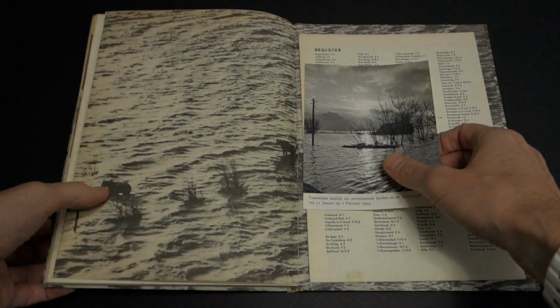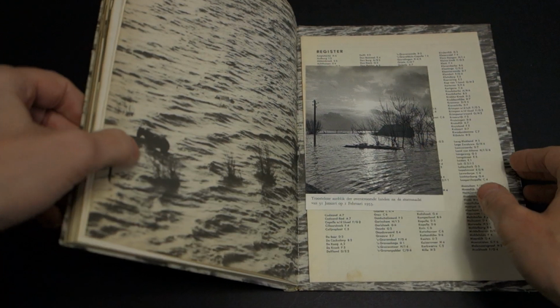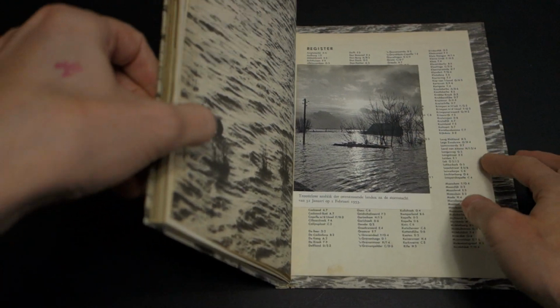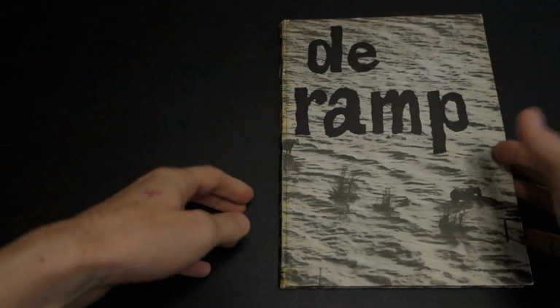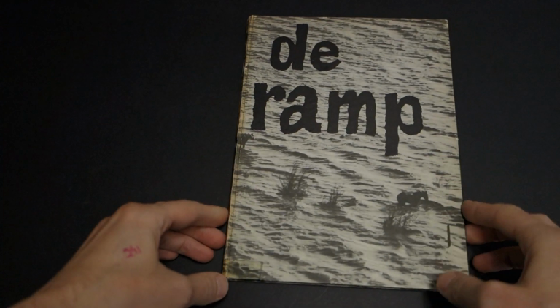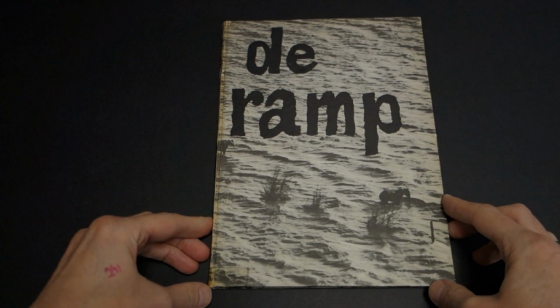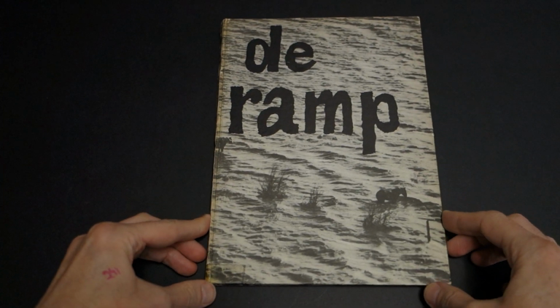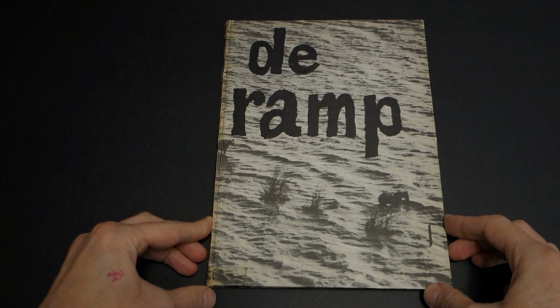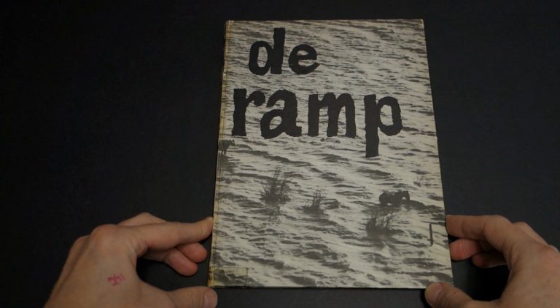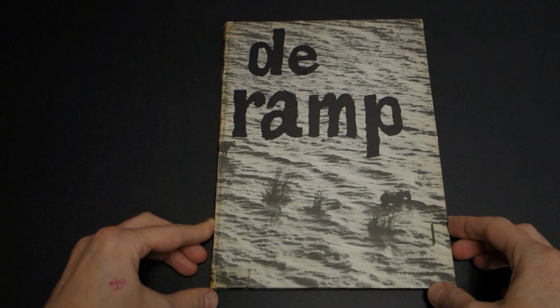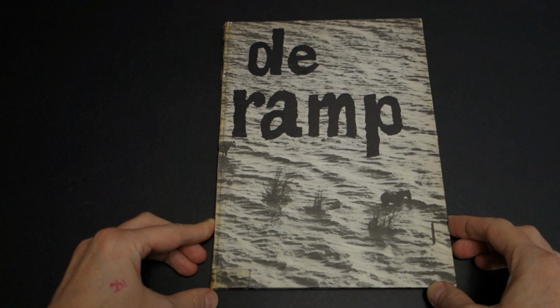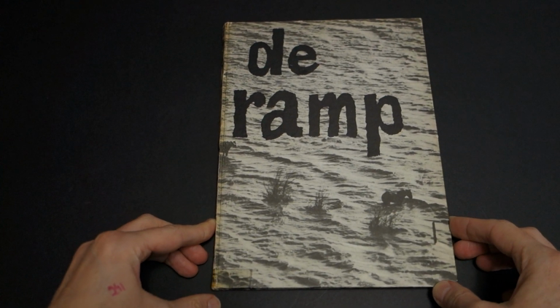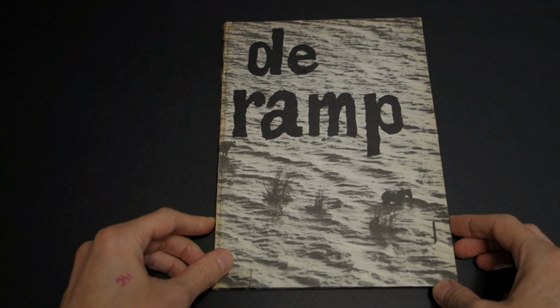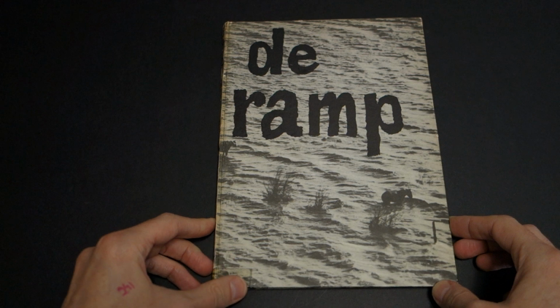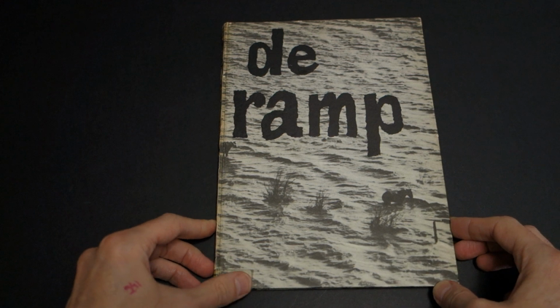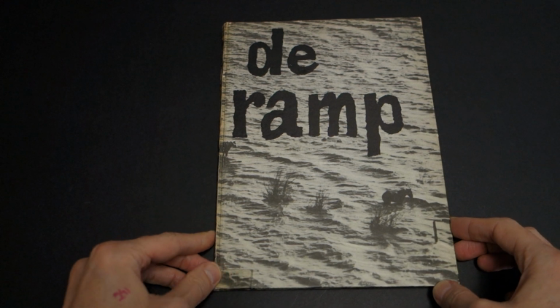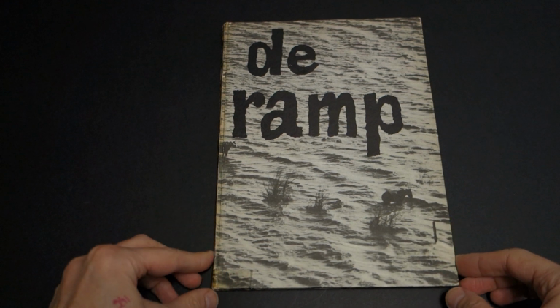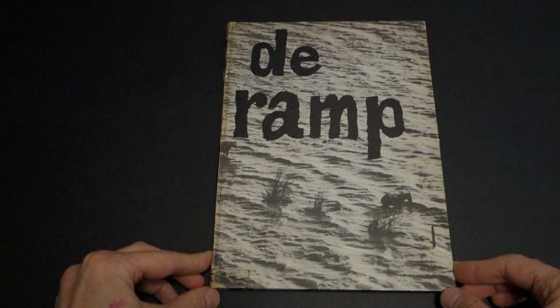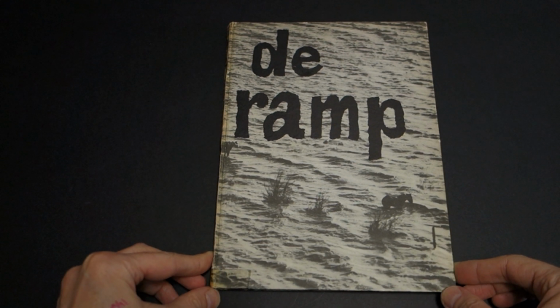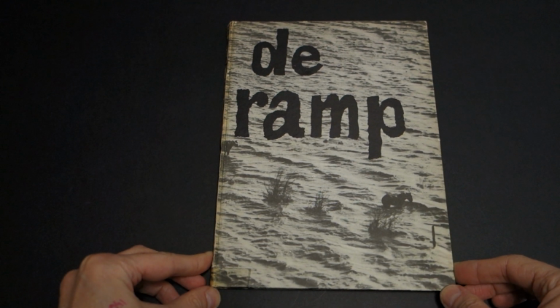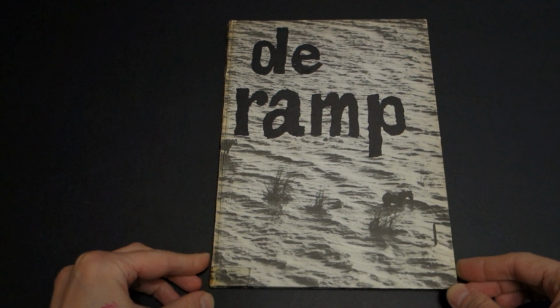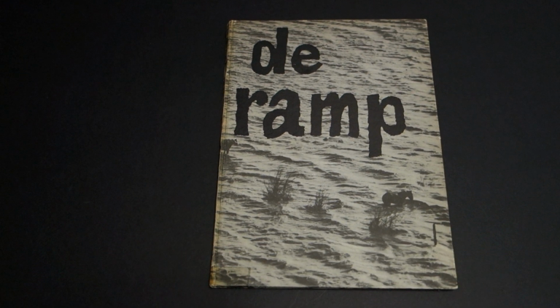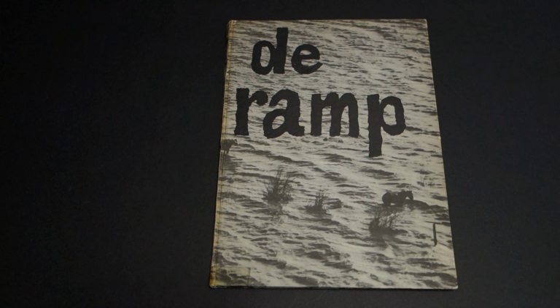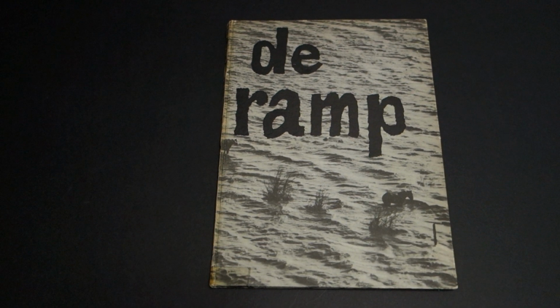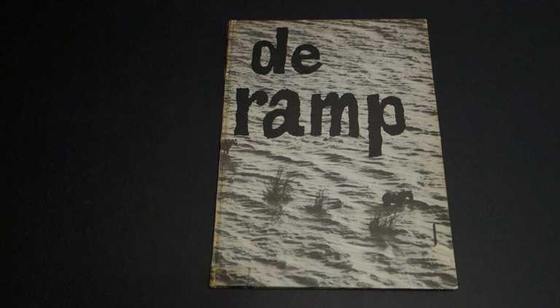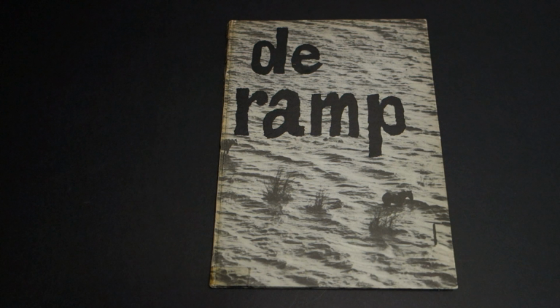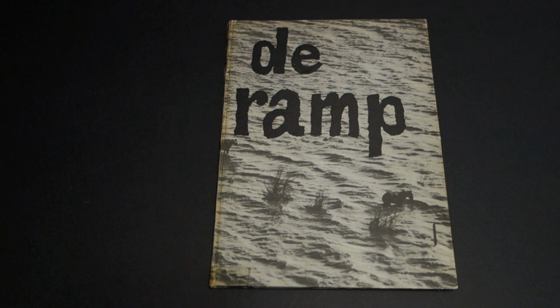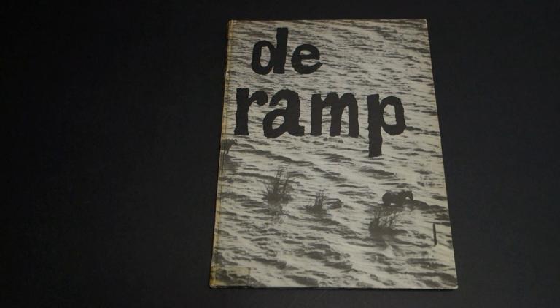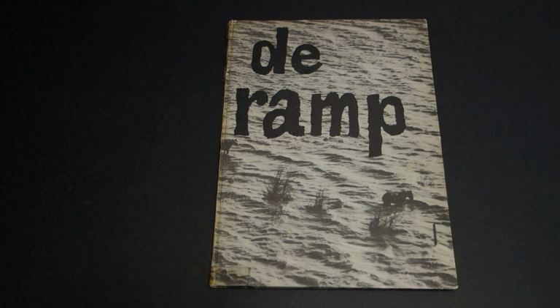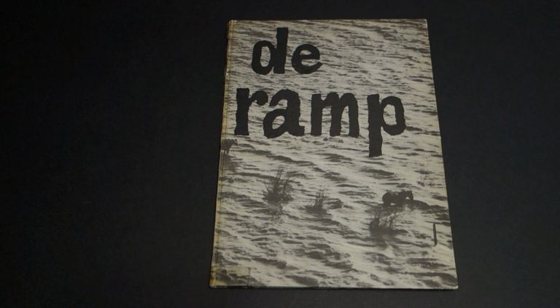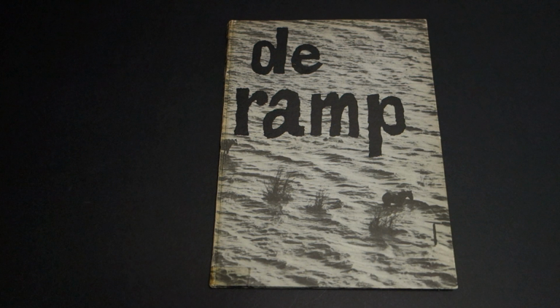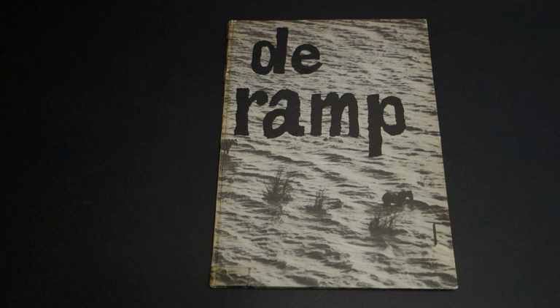So this is 'De Ramp.' No photographer's names are given — it's clearly not about the photographers, it's about the event. There is a lesson here, but that's a discussion for another day.